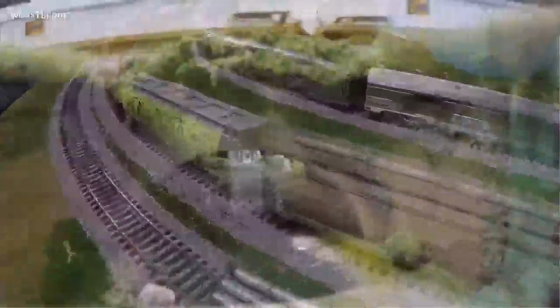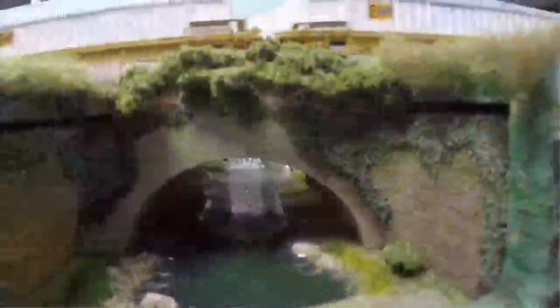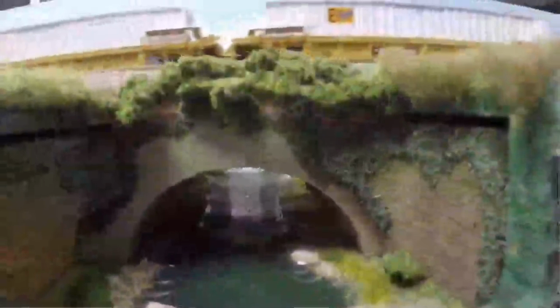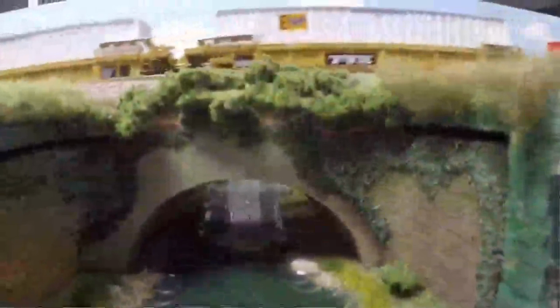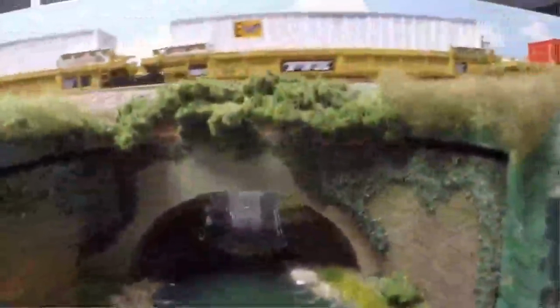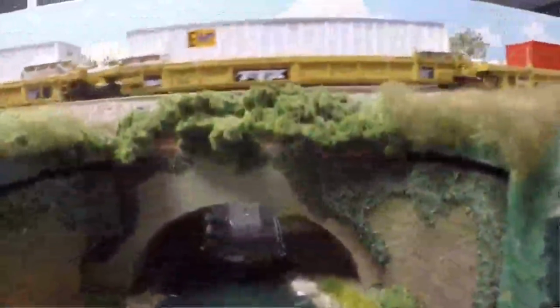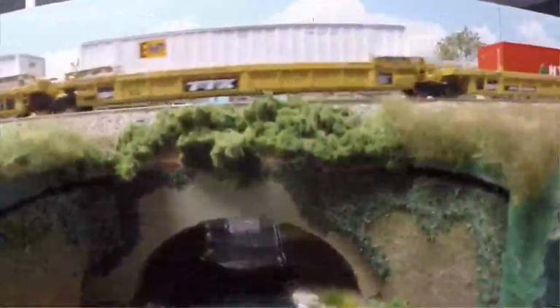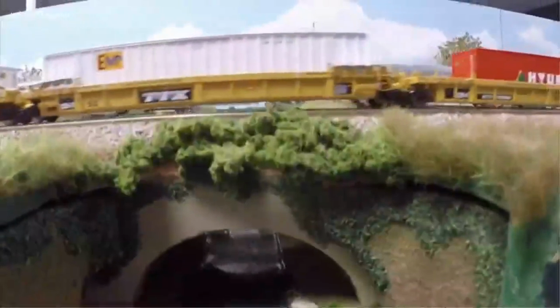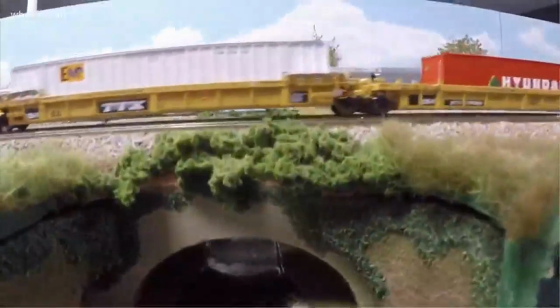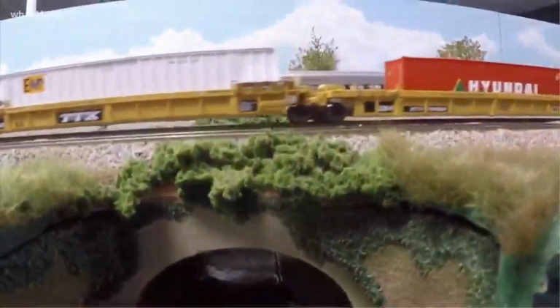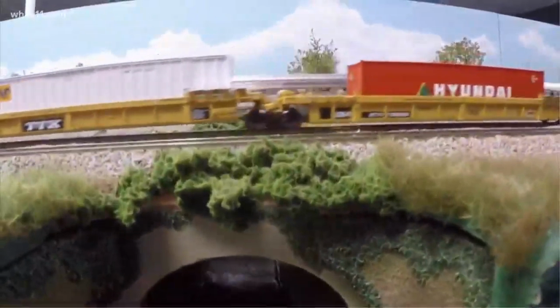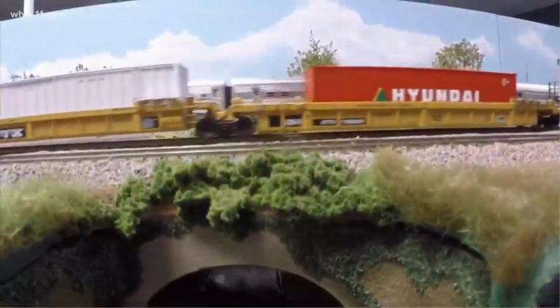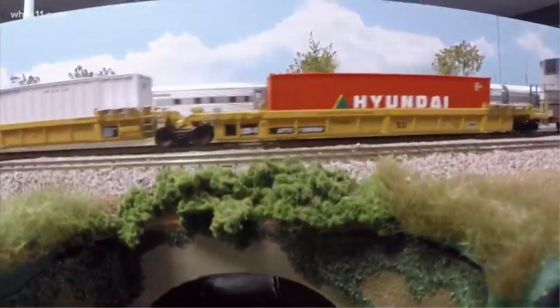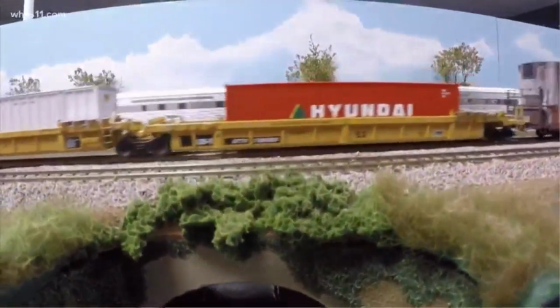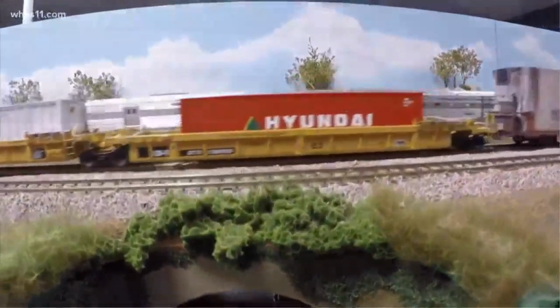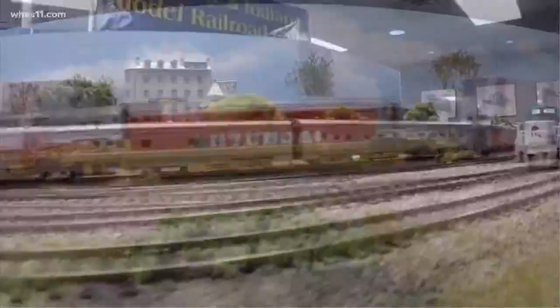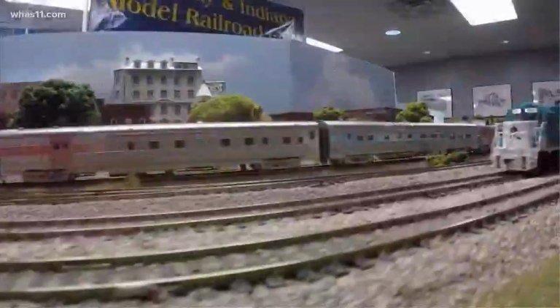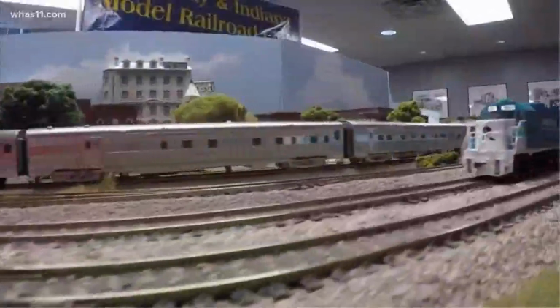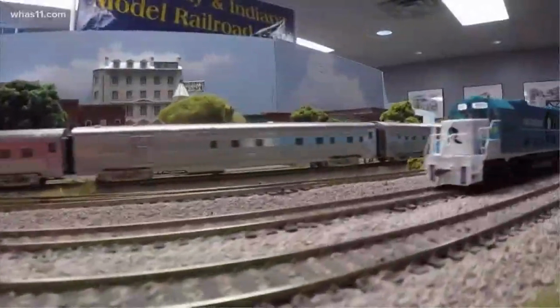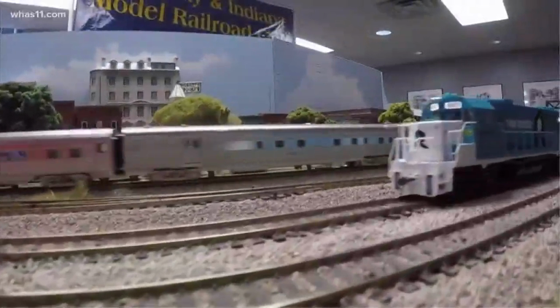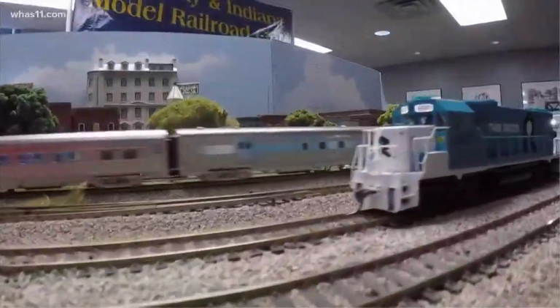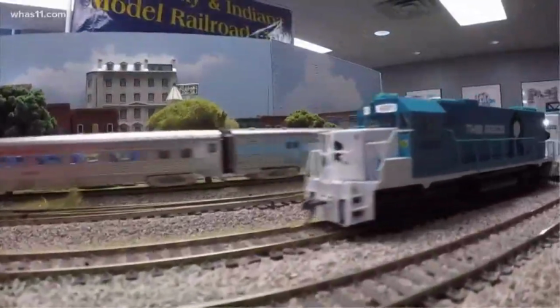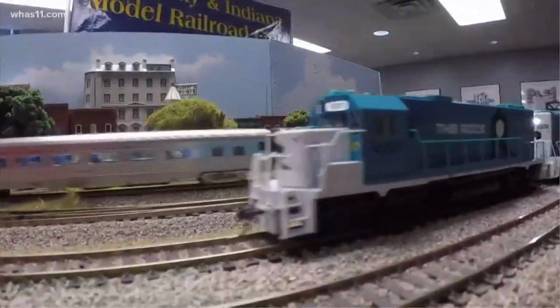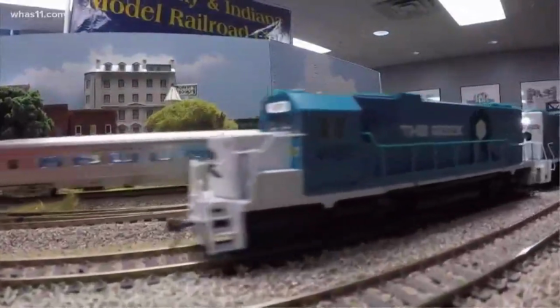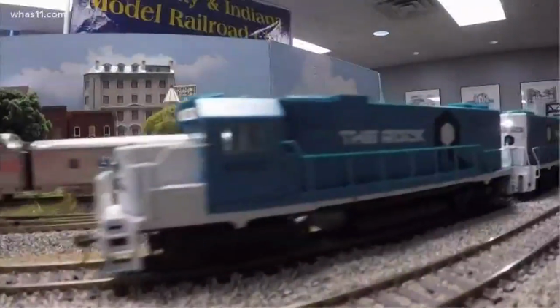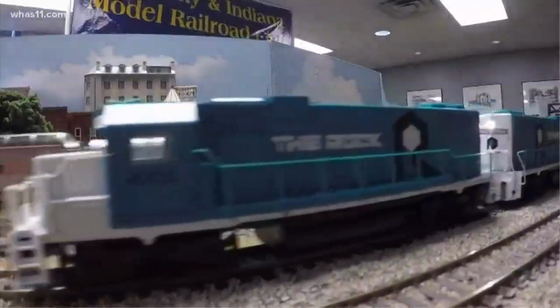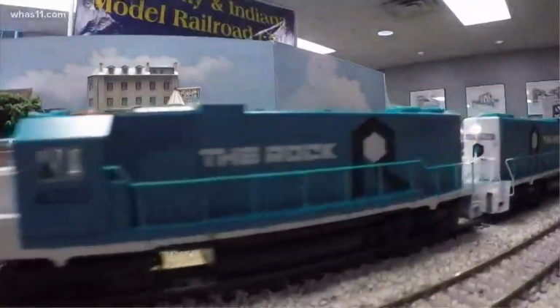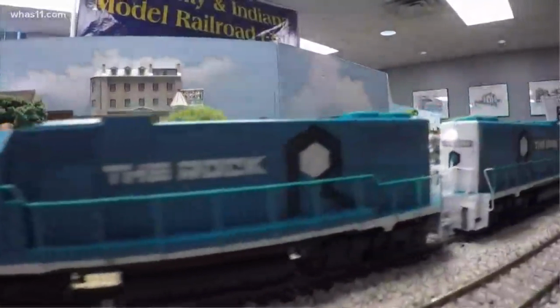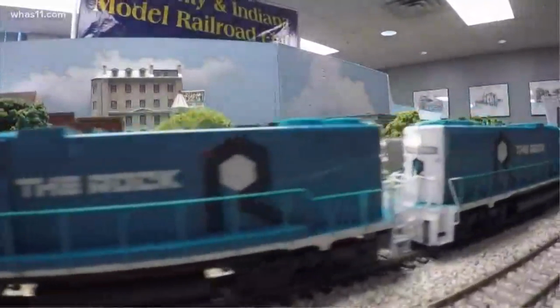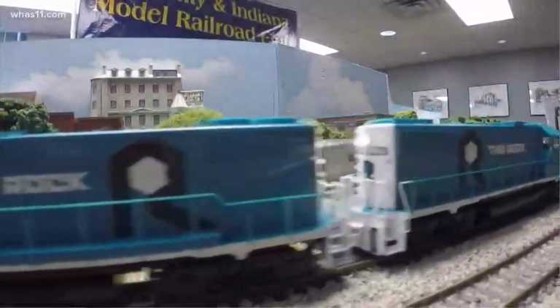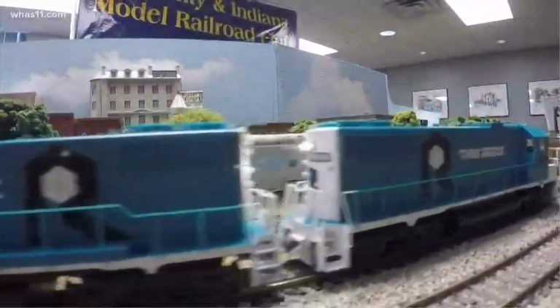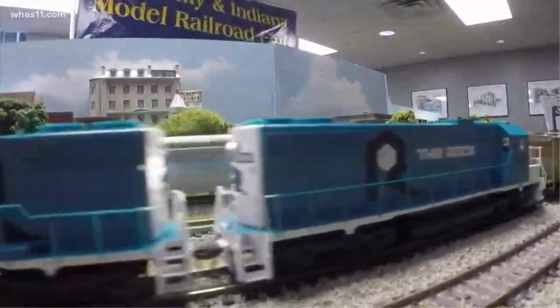You can catch the model train display during Bonaire Library's regular hours until June 30th. It's free to go and a great activity to do with your kids — you could even head down on Sunday with your dad for Father's Day.